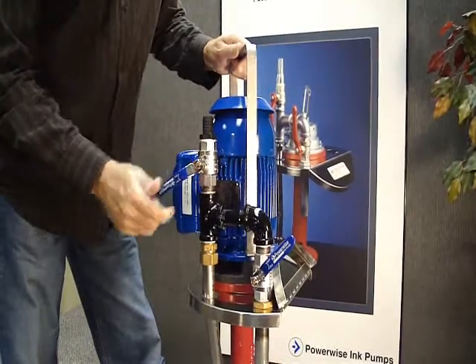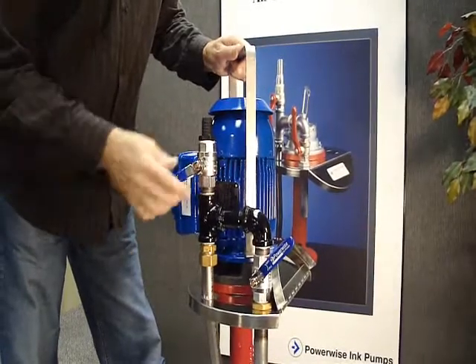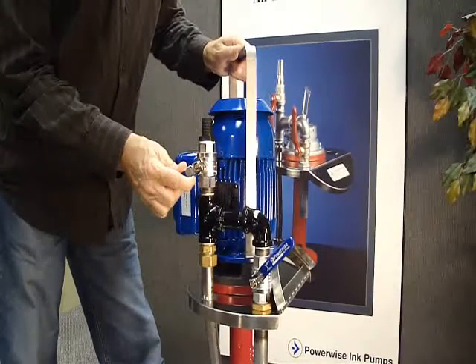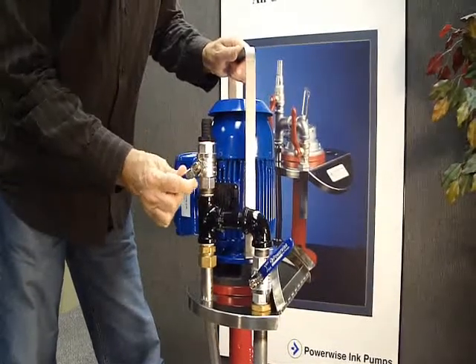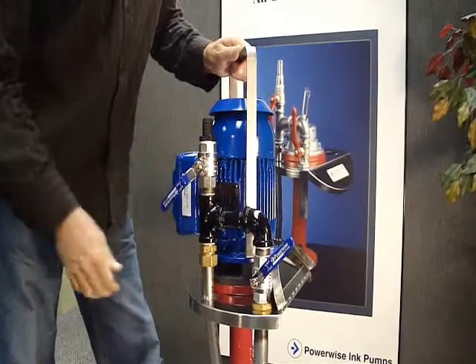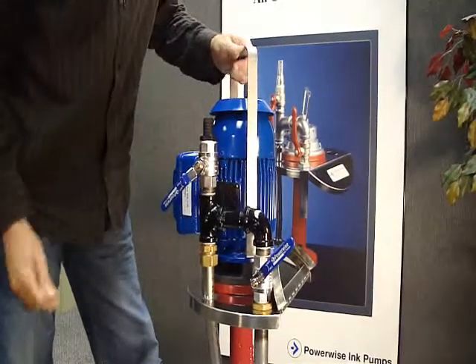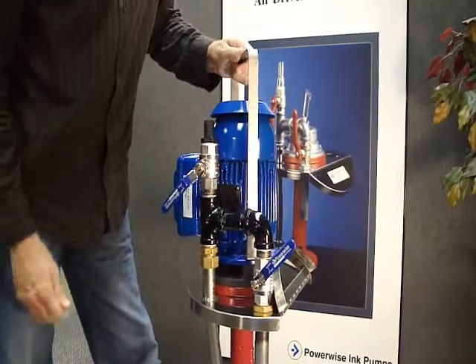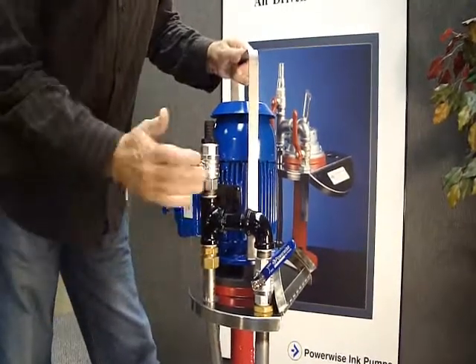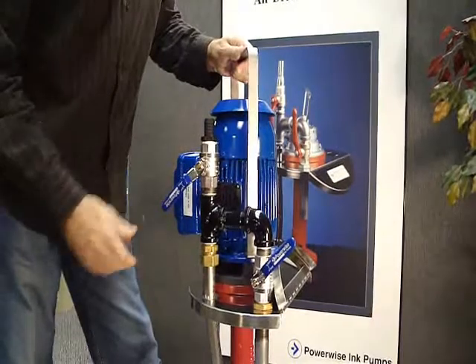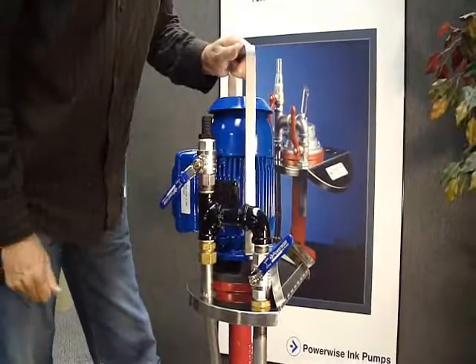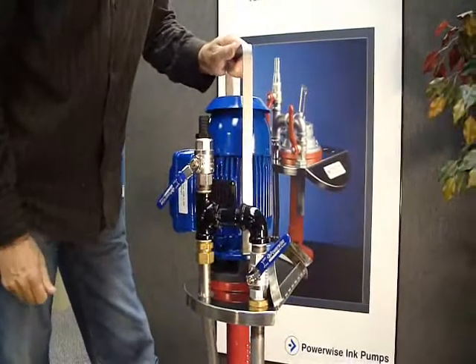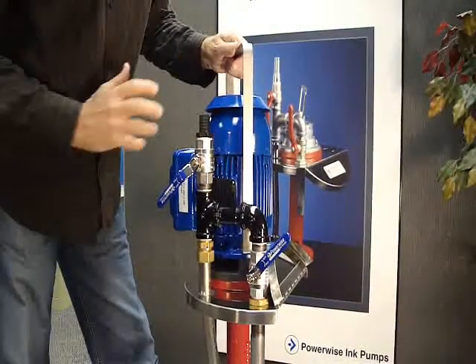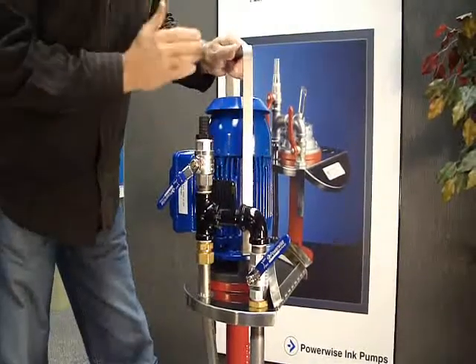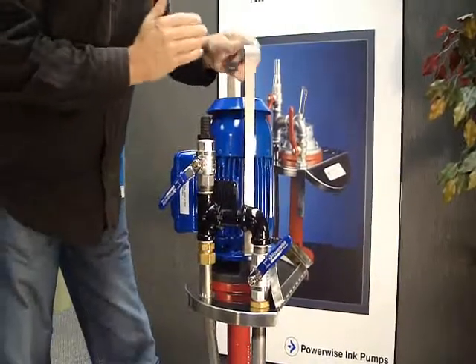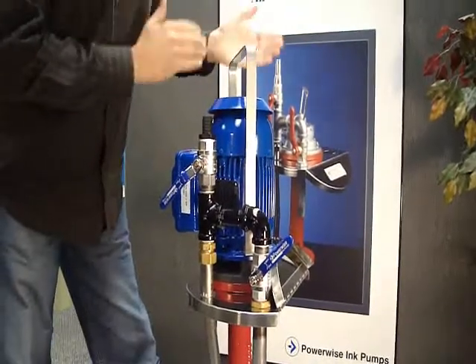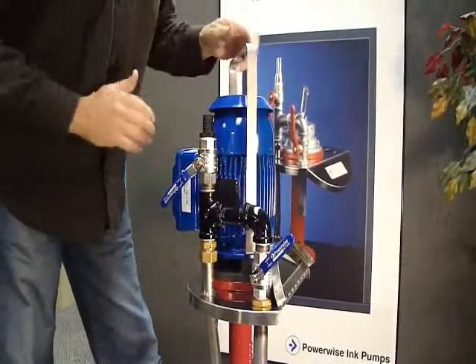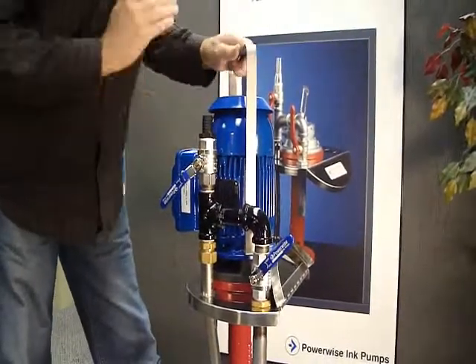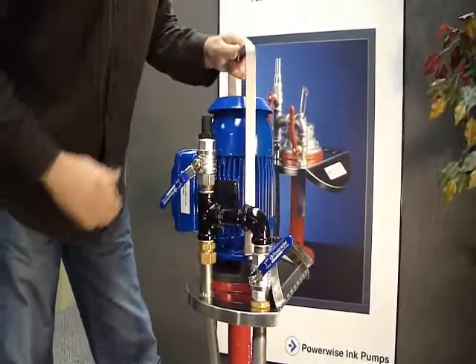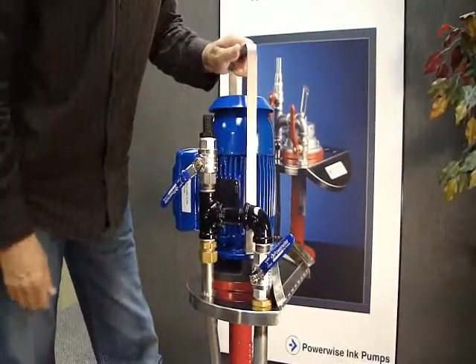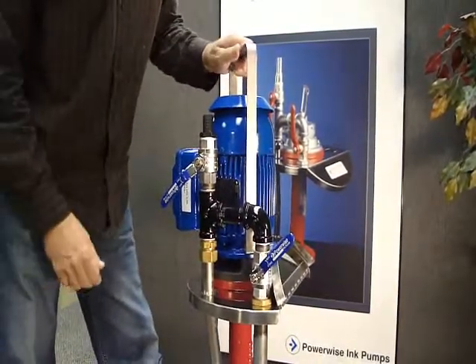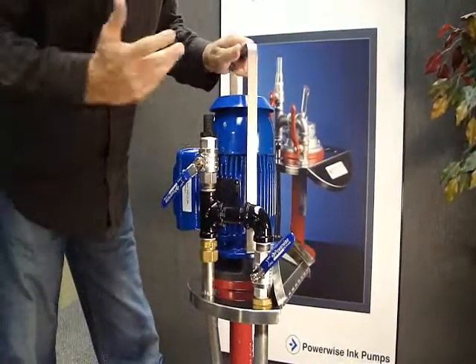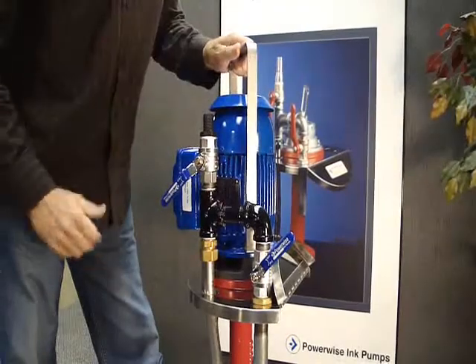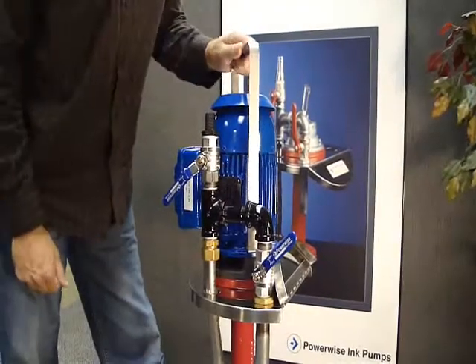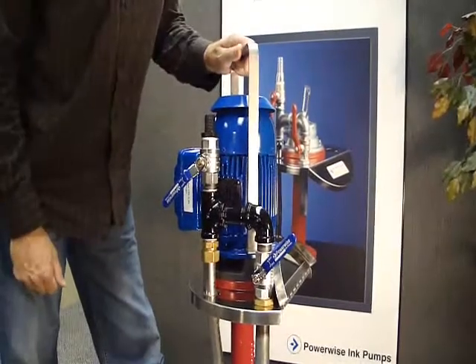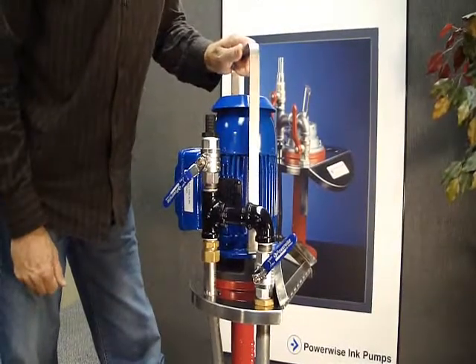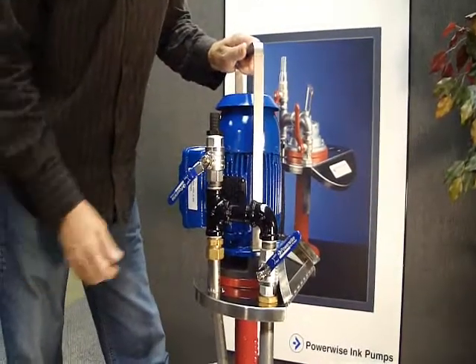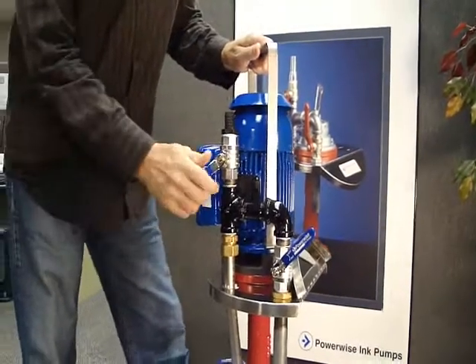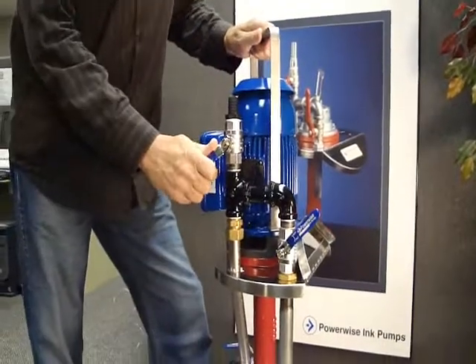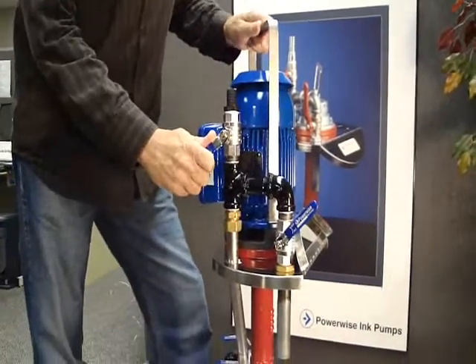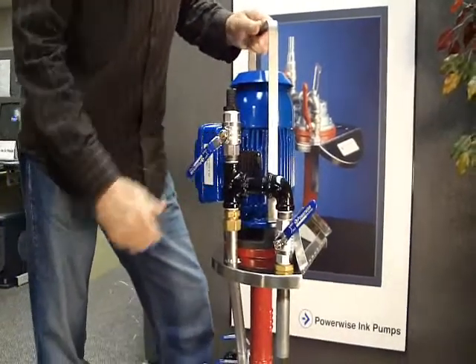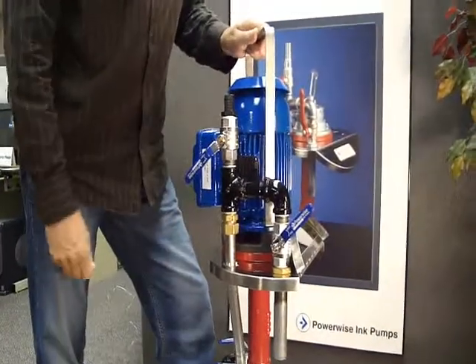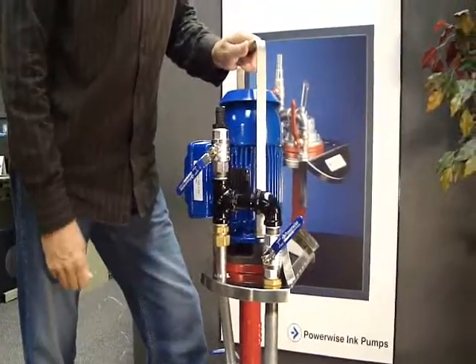You'll find by playing with these valves for a little while, you'll probably get into a position where everything's right for that particular station and that color, and then you can just let it sit there and go.